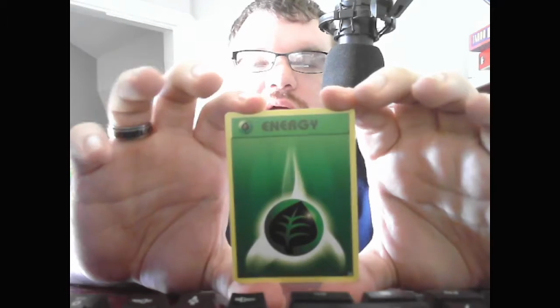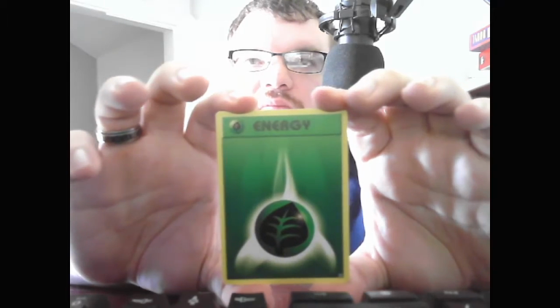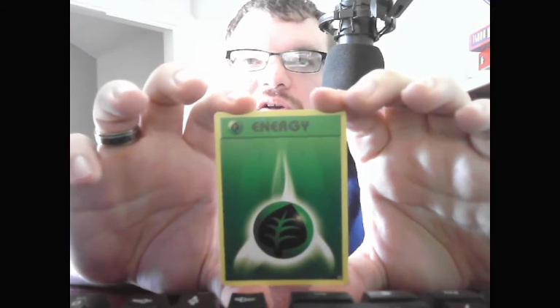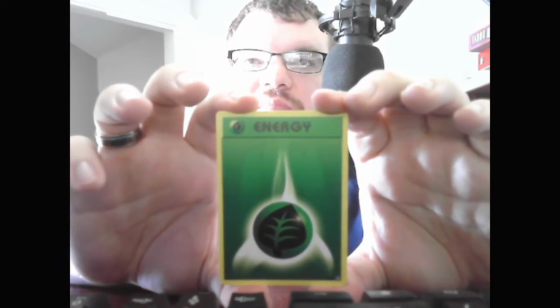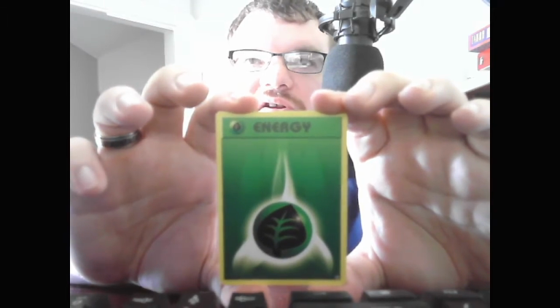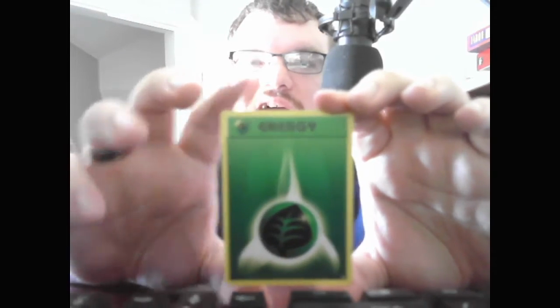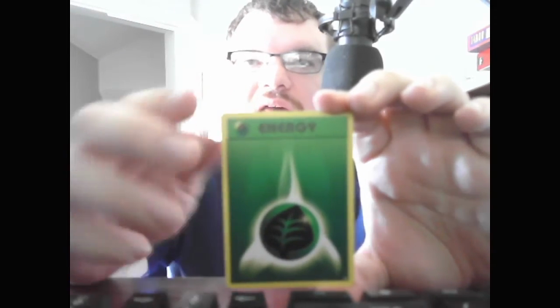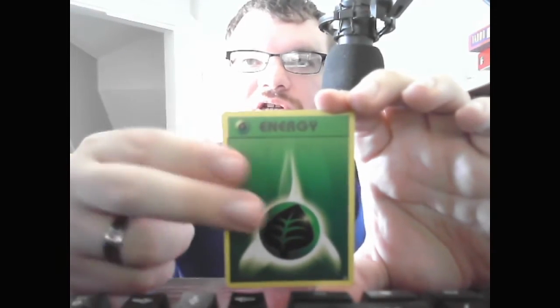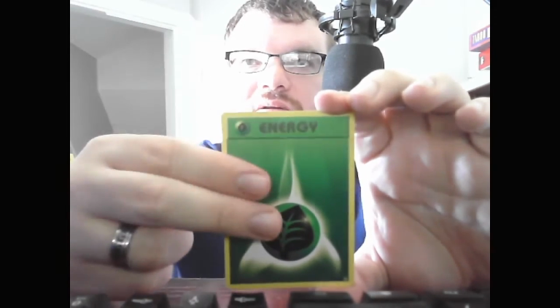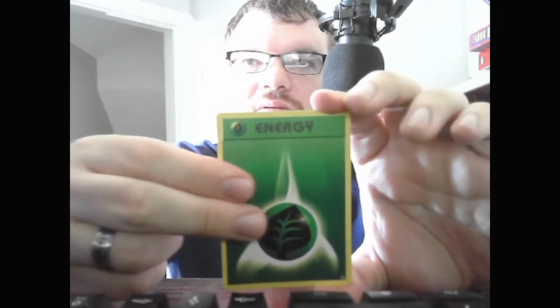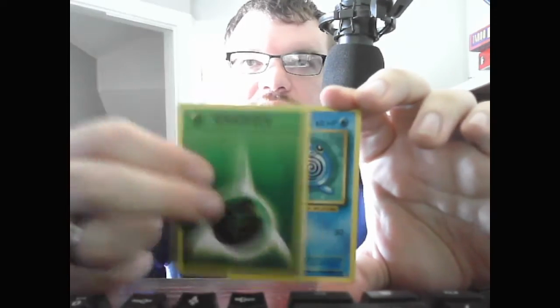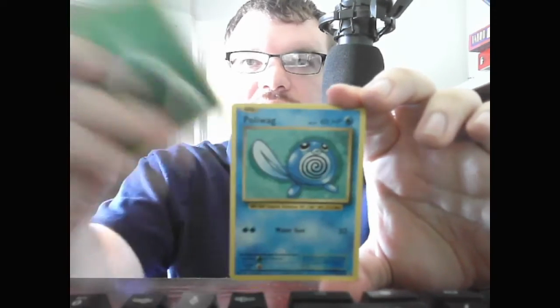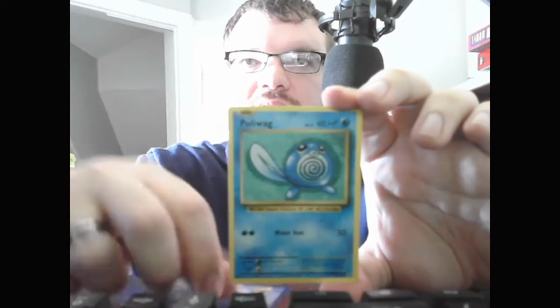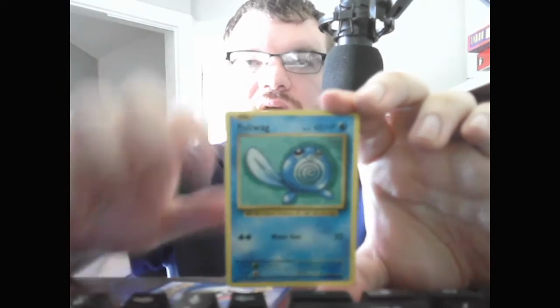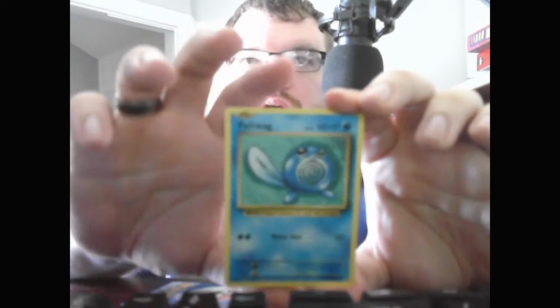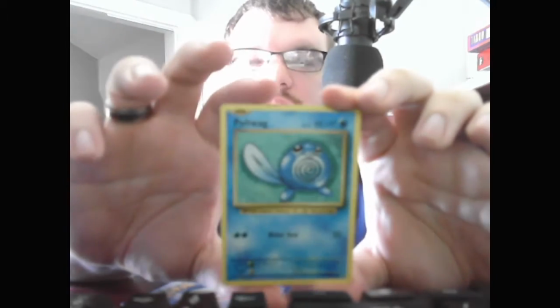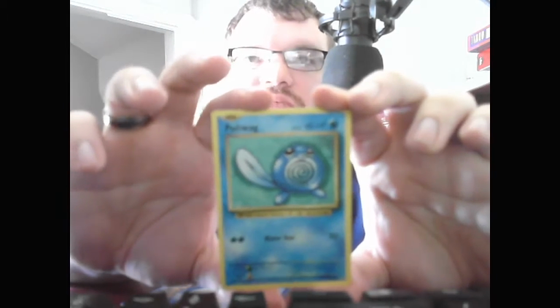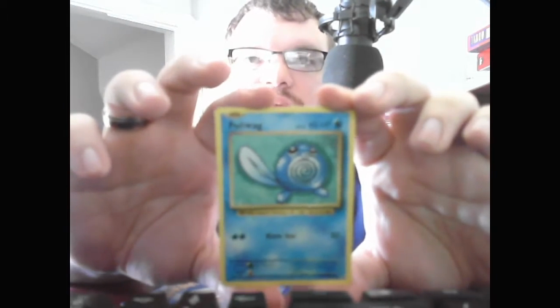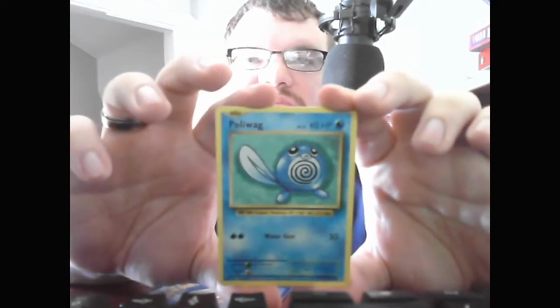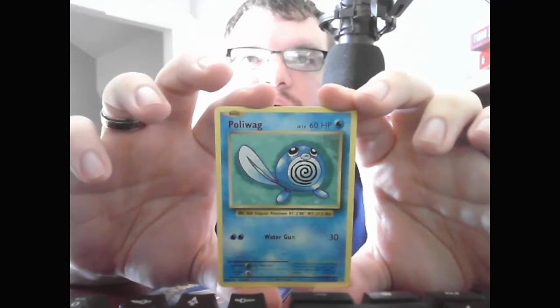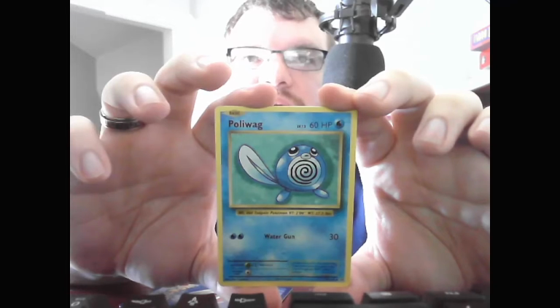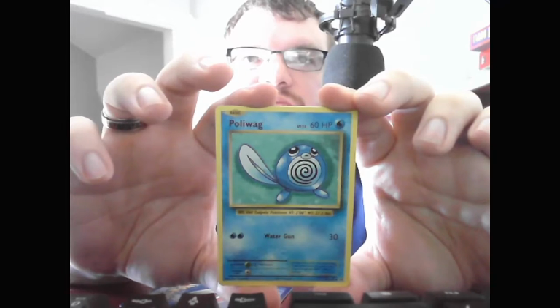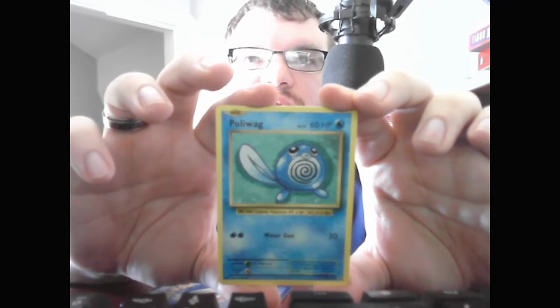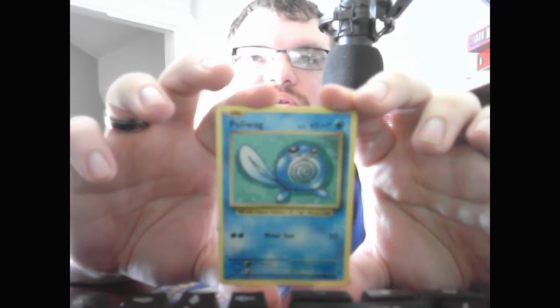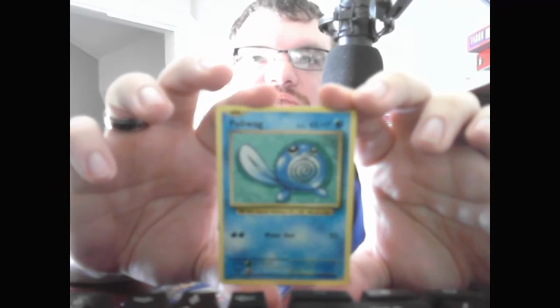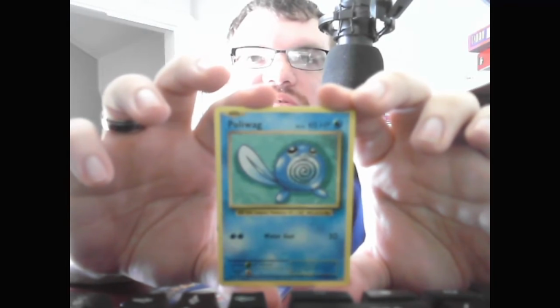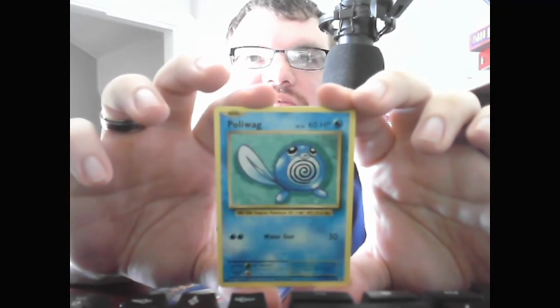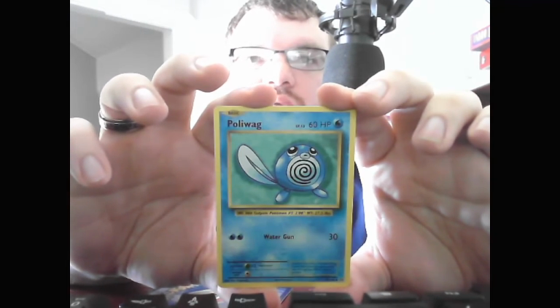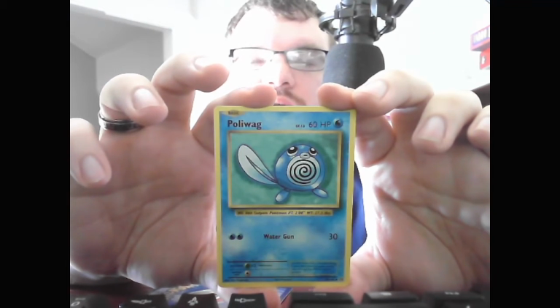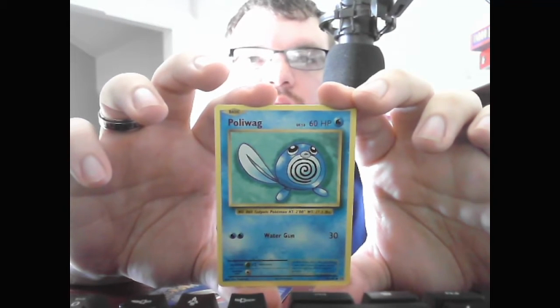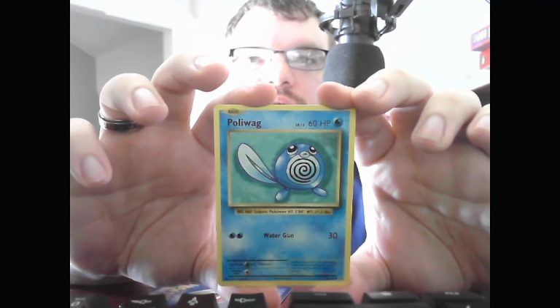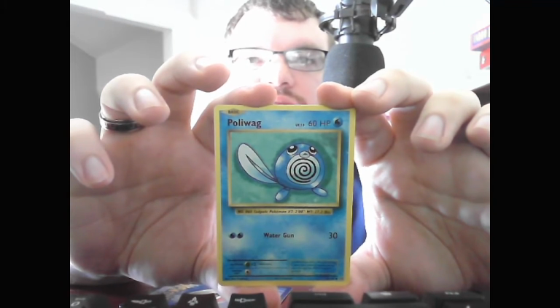We start with the Basic Grass Energy. We have the Basic Poliwag, Level 13, HP 60, Water. Water Gun, 30.